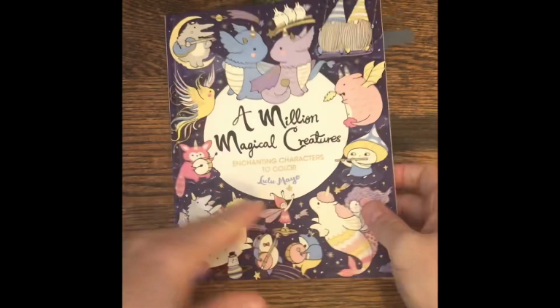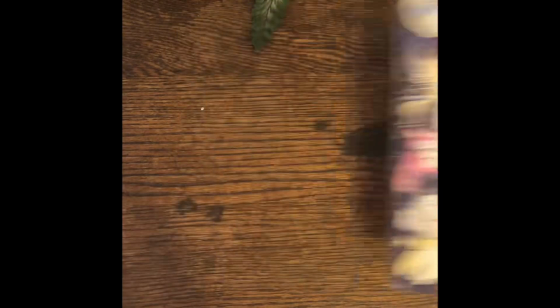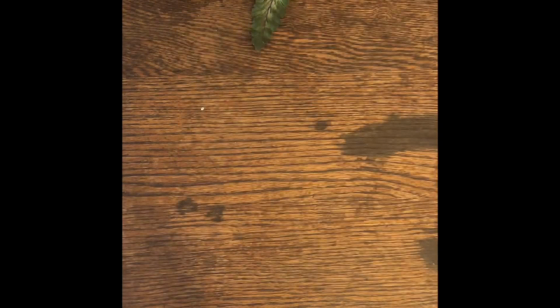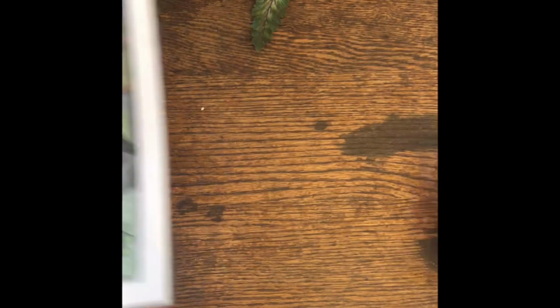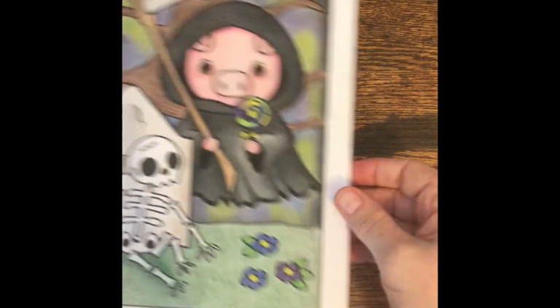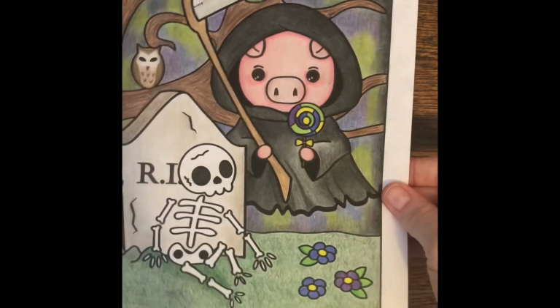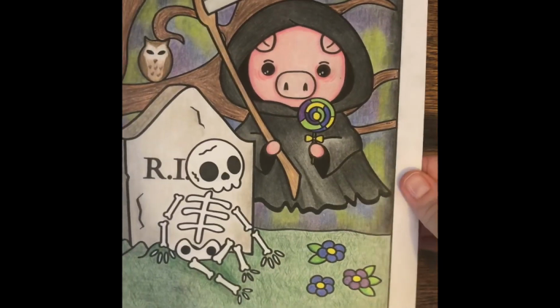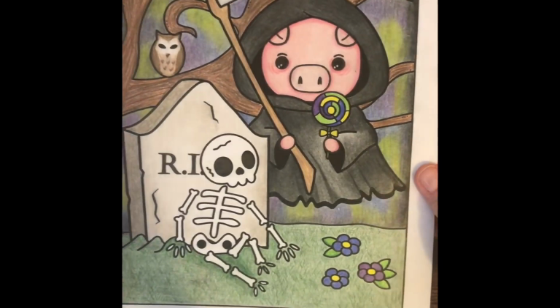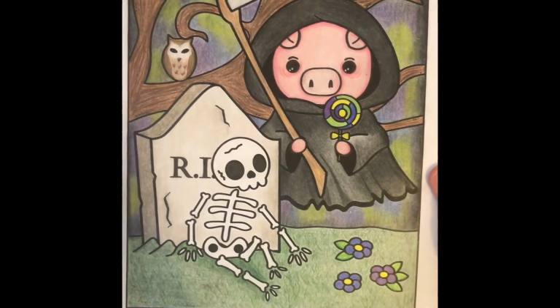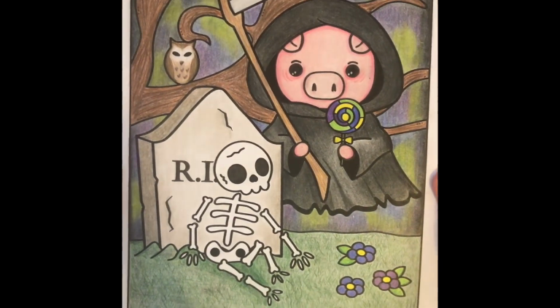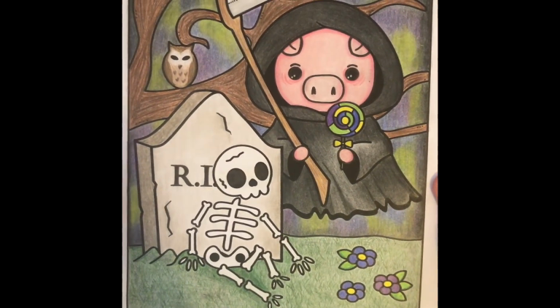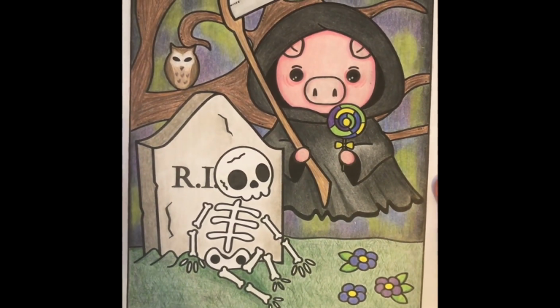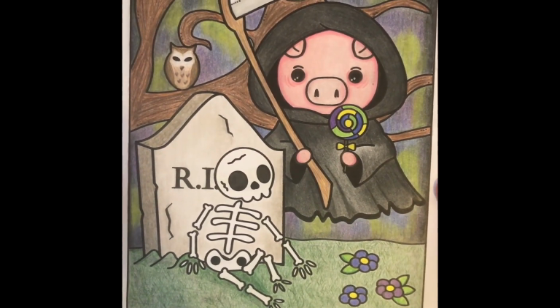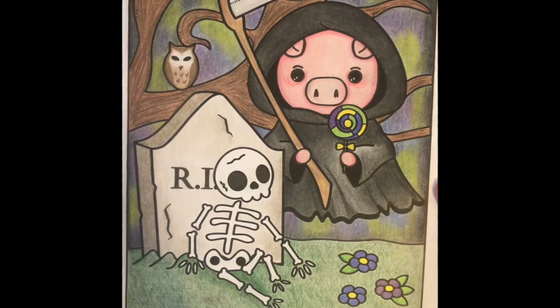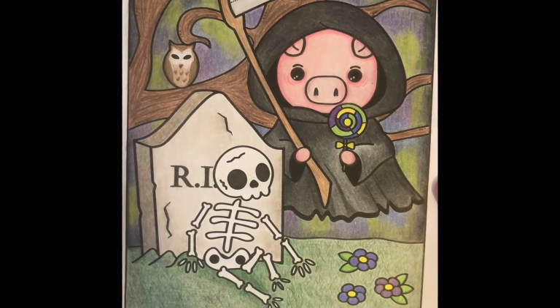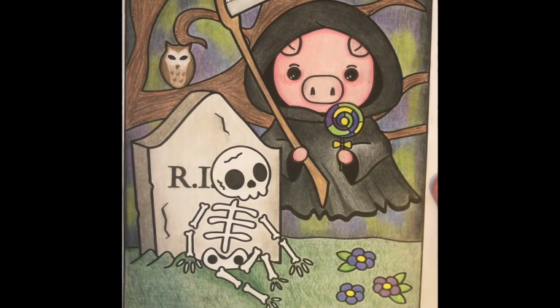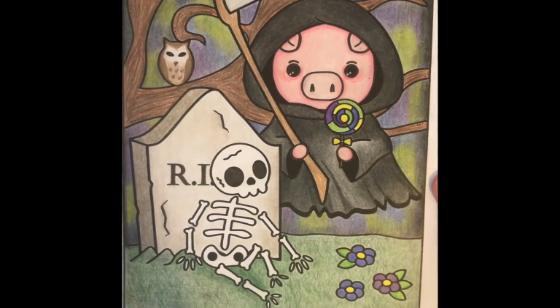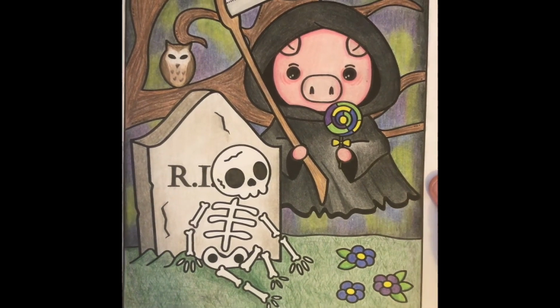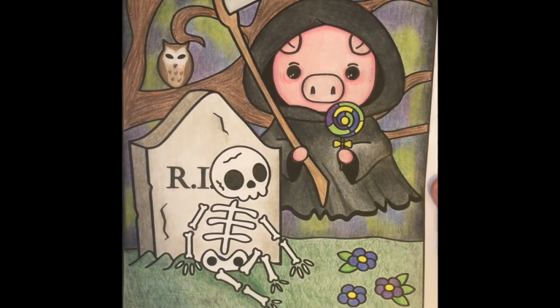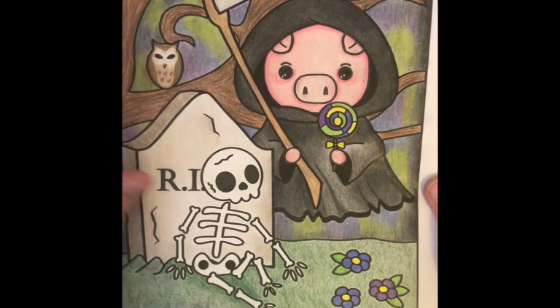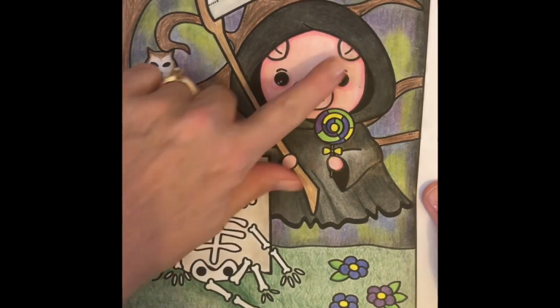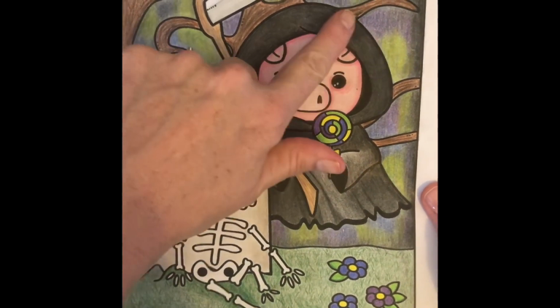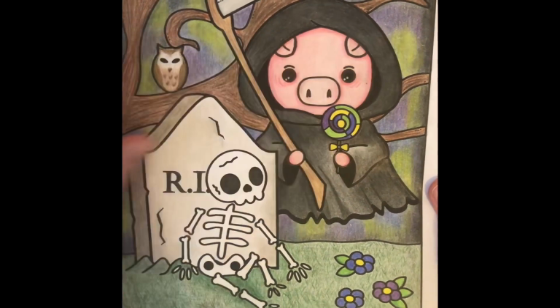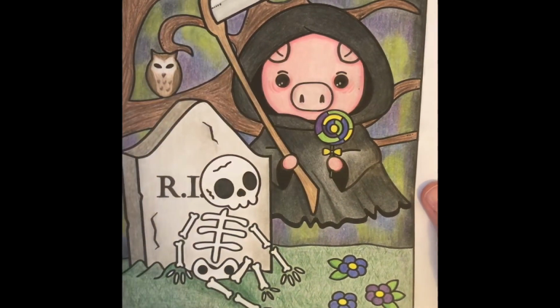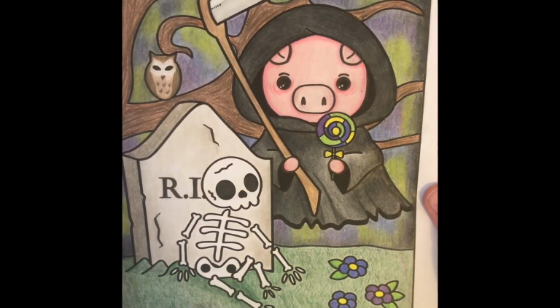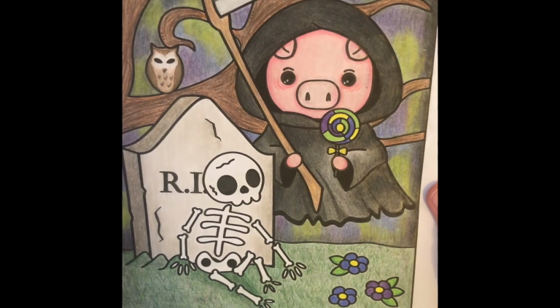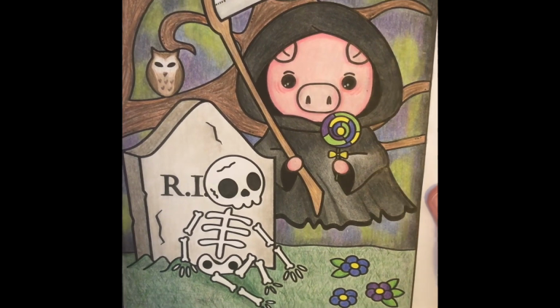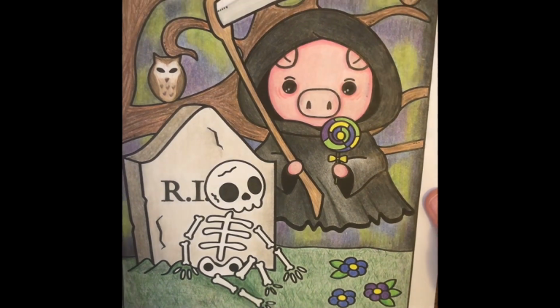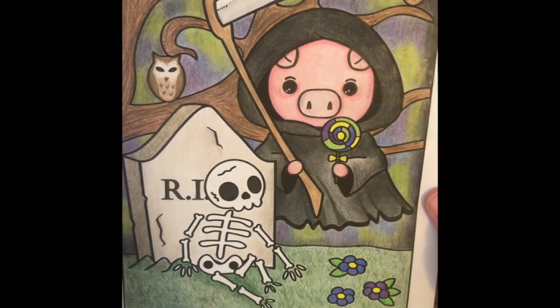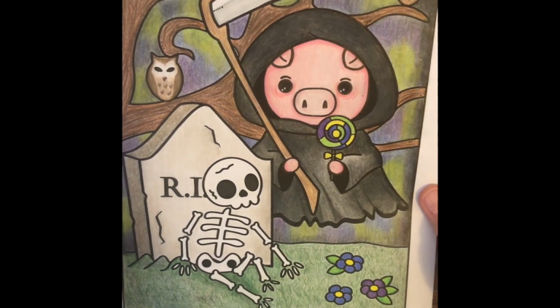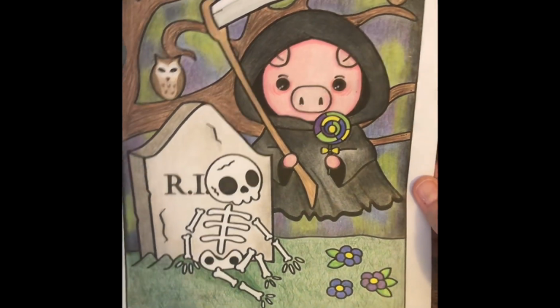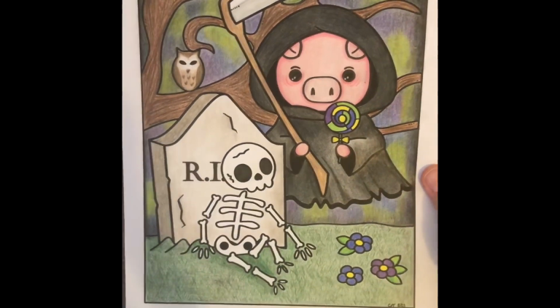The next one I did was a printed-out page from a coloring book that I had purchased. I don't love that one — I tried playing around with the background and I'm not super happy with the way it turned out, but it looks cute.